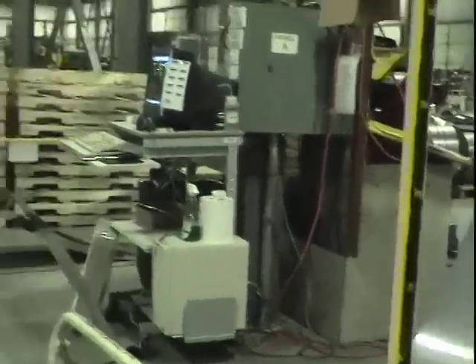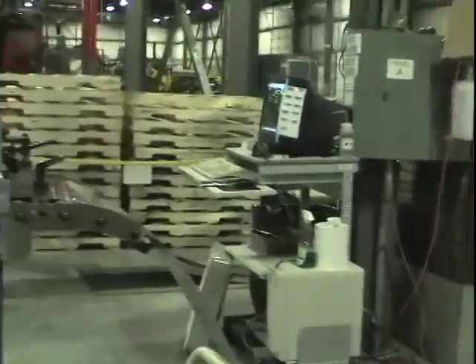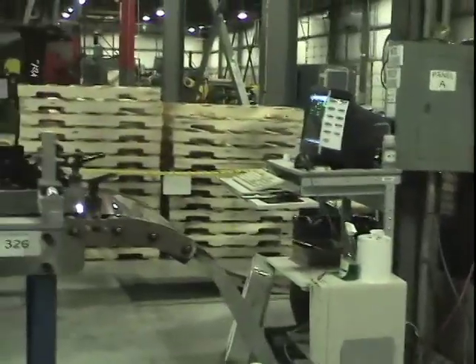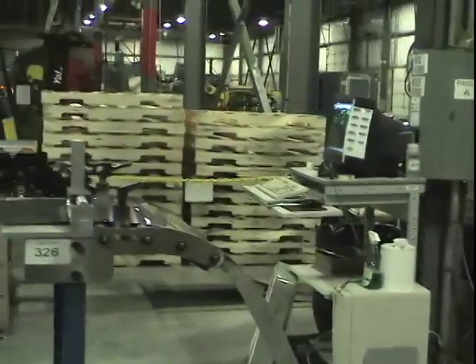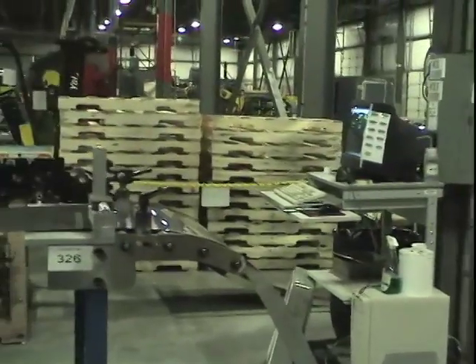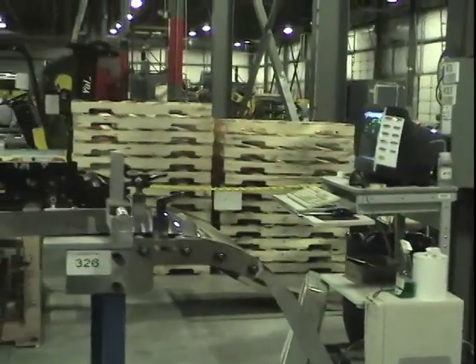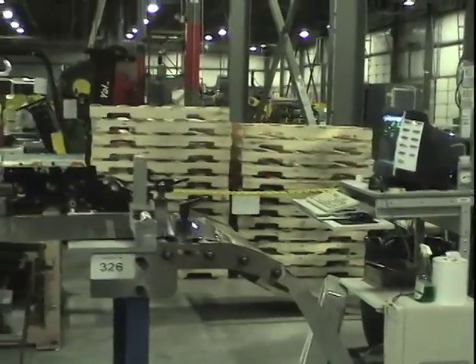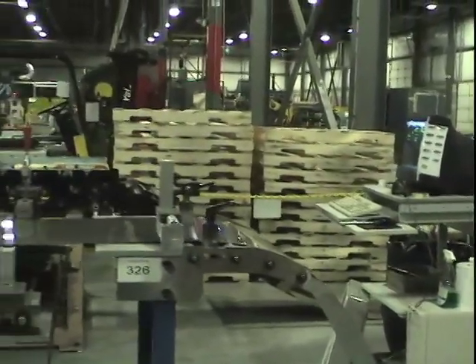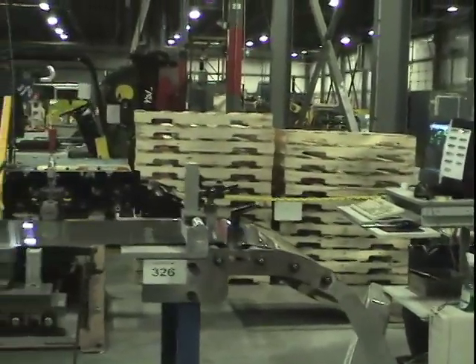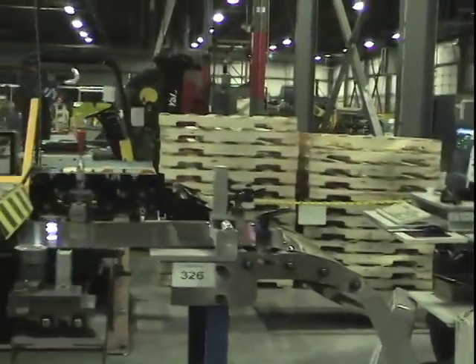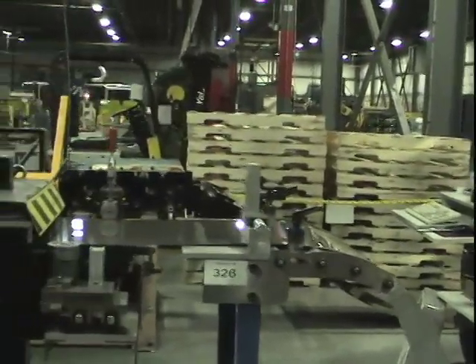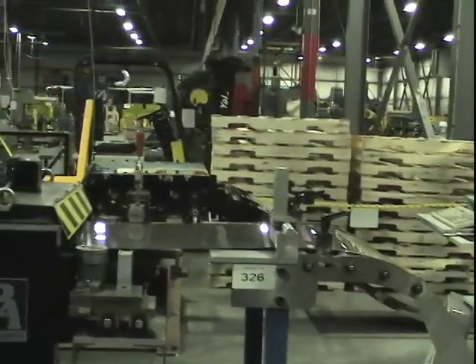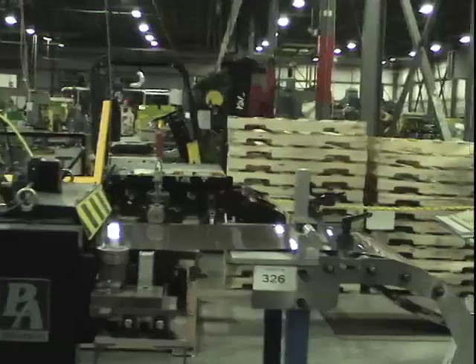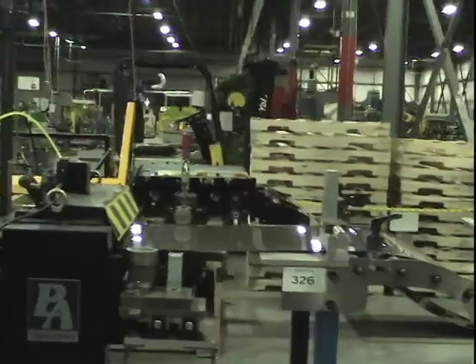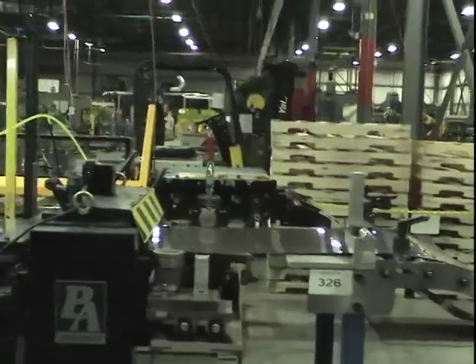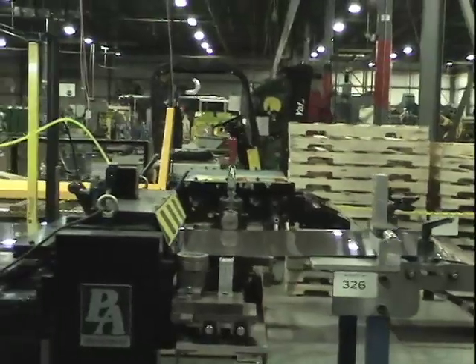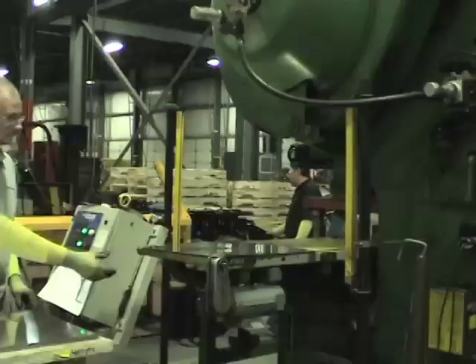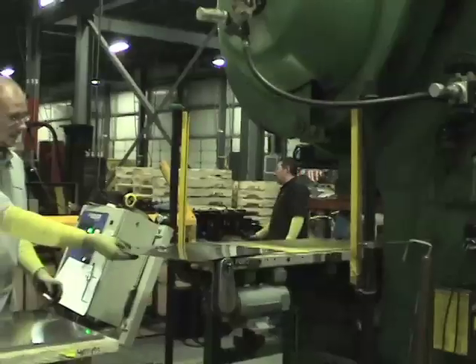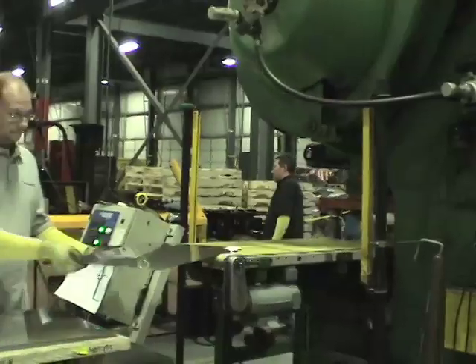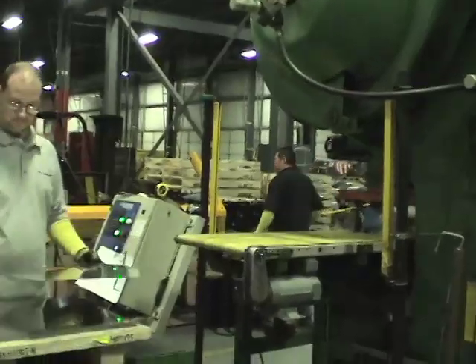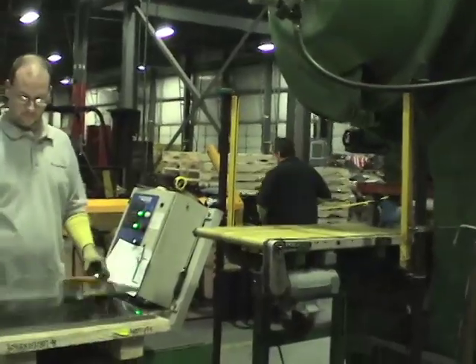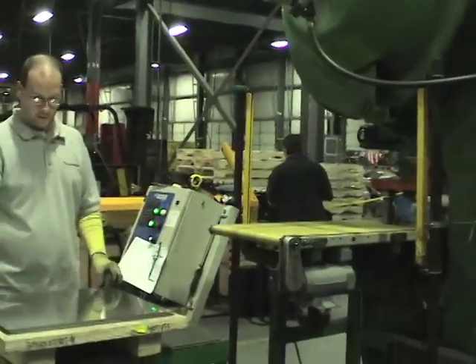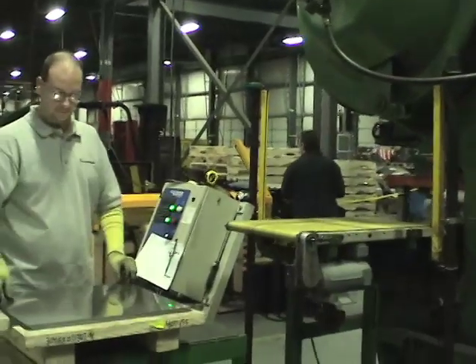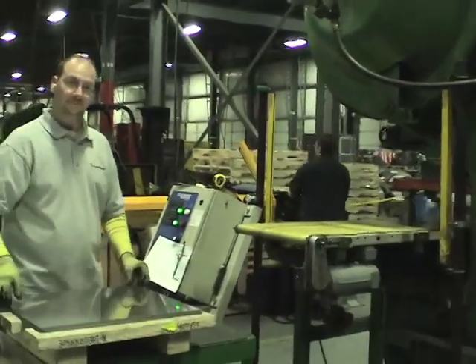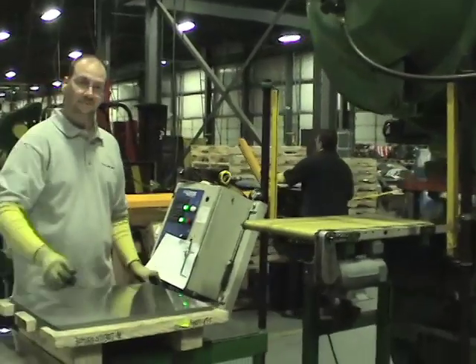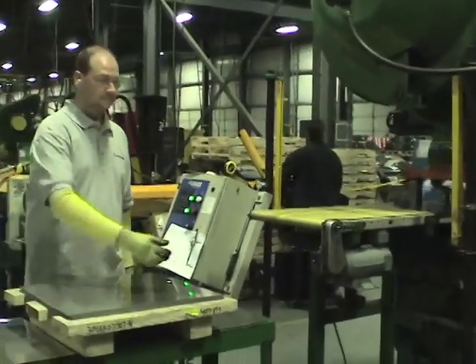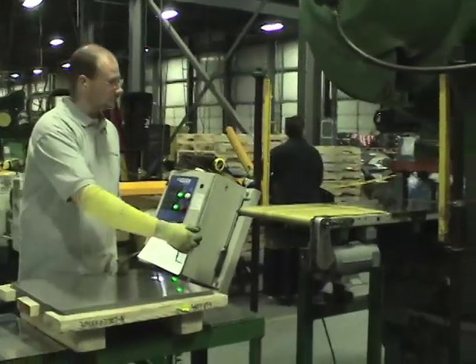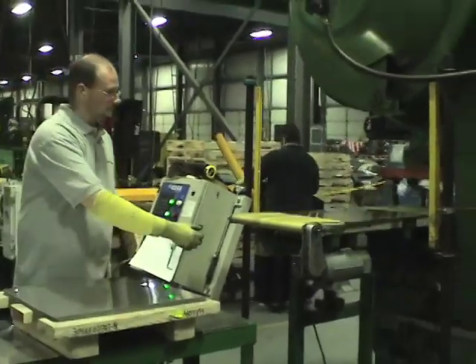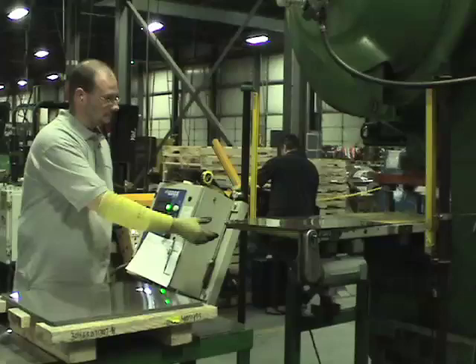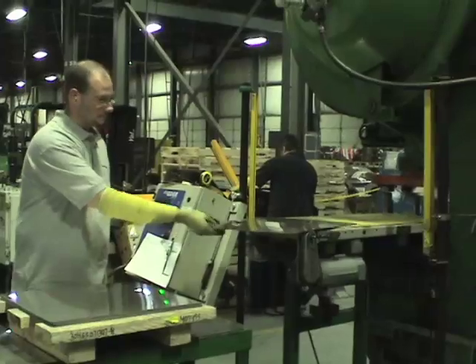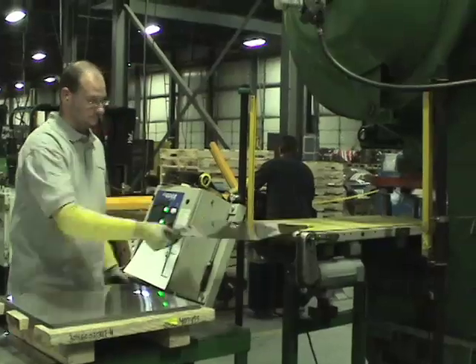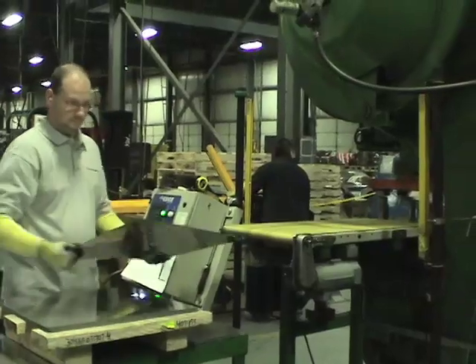After the steel is marked and leveled, it is cut into rectangular pieces by a stamp. This completes the blanking process.